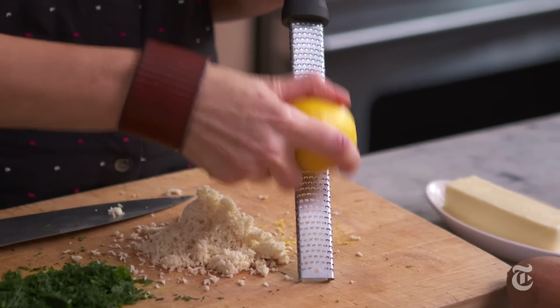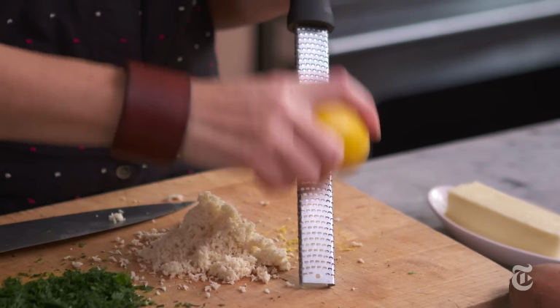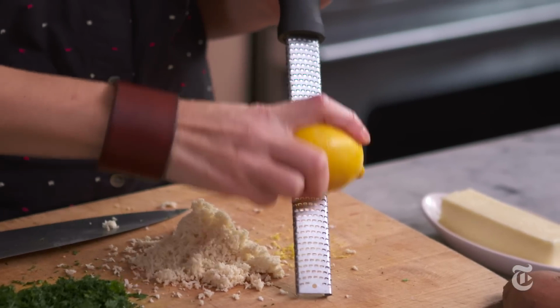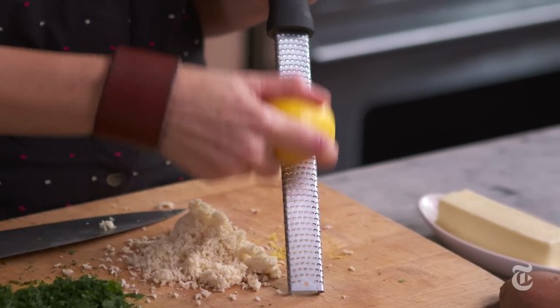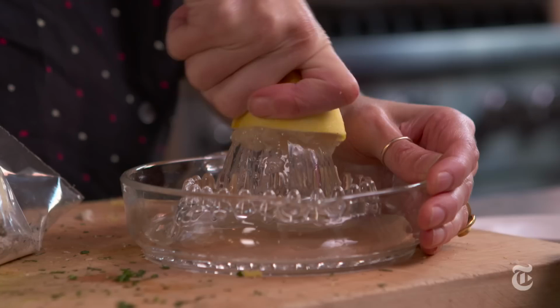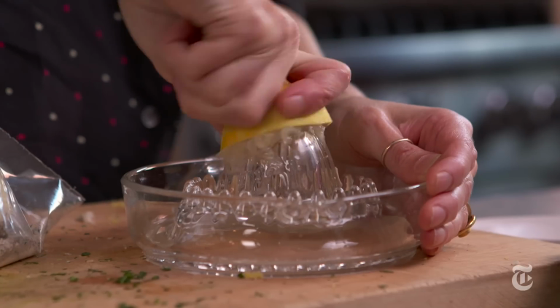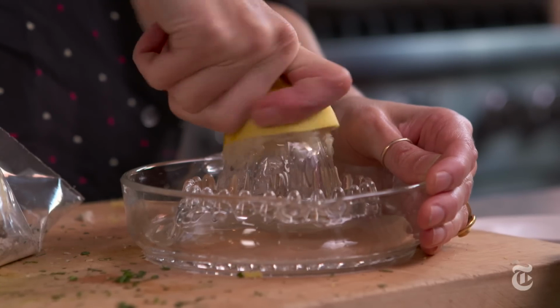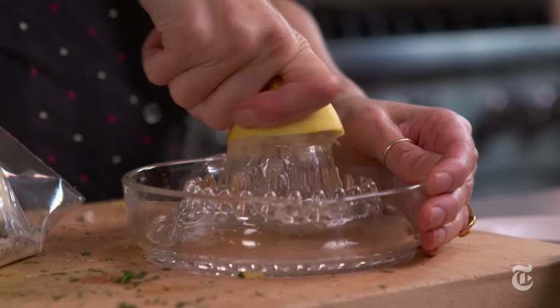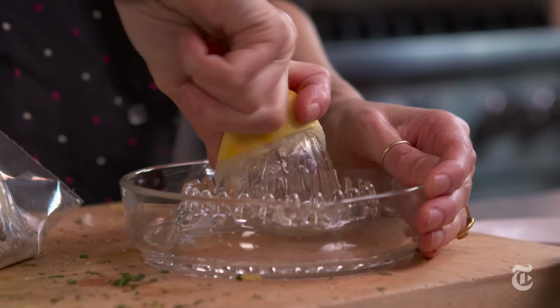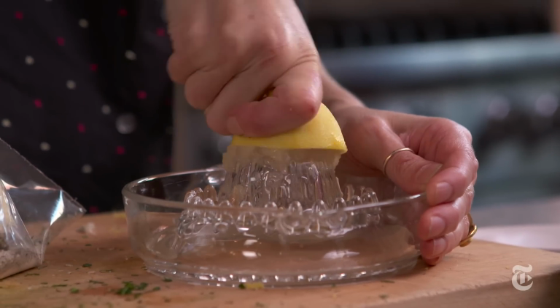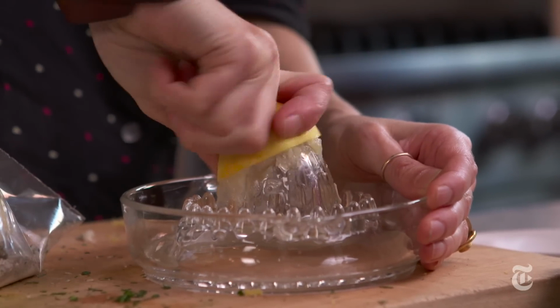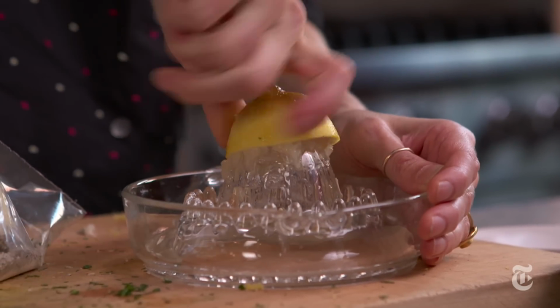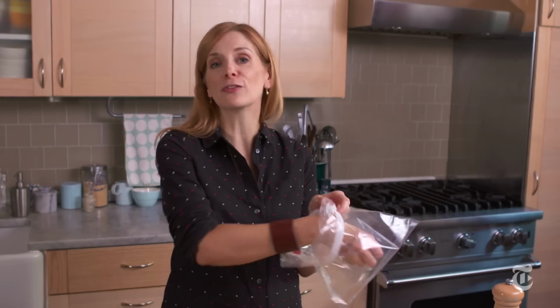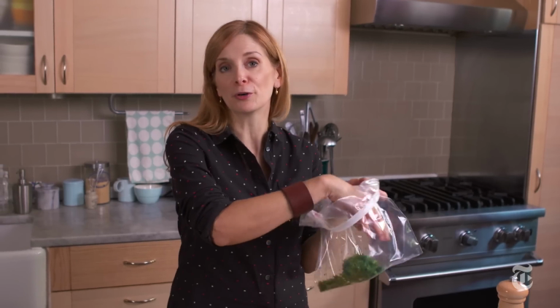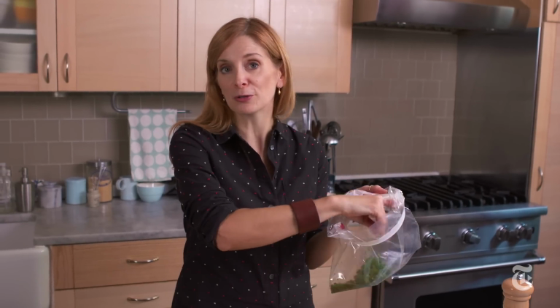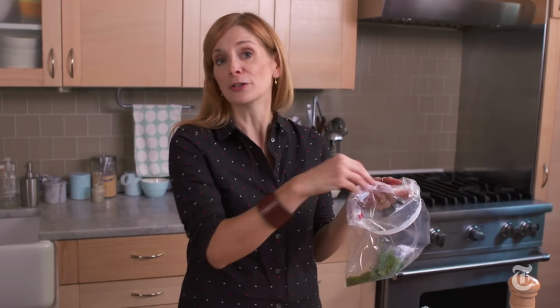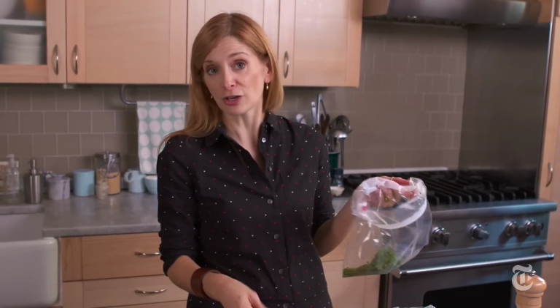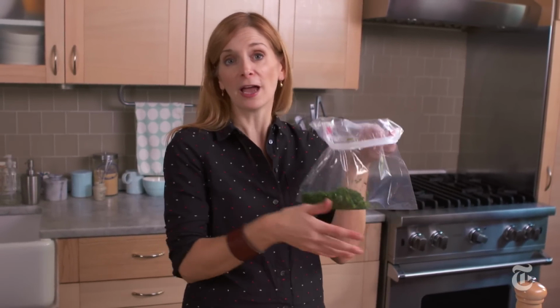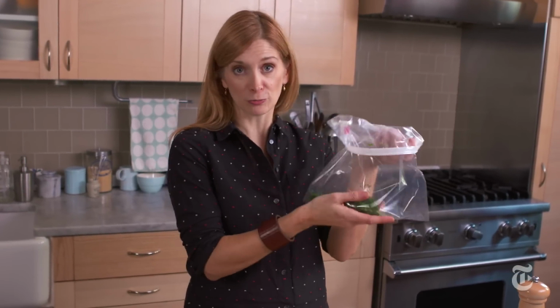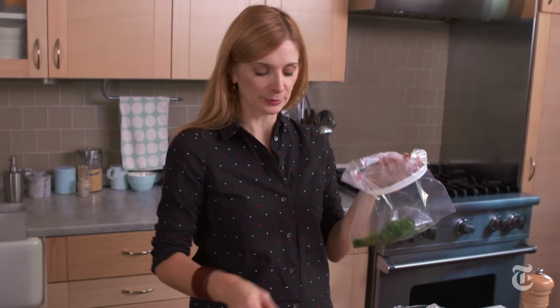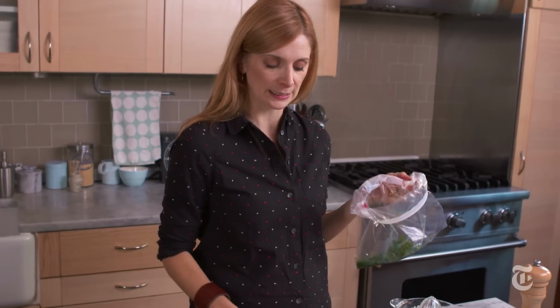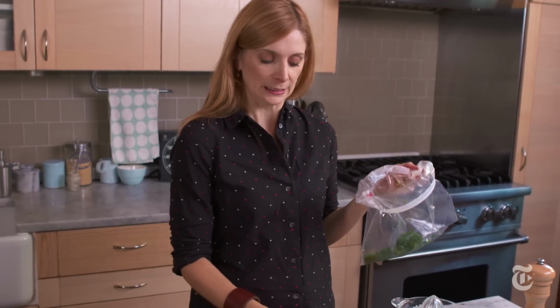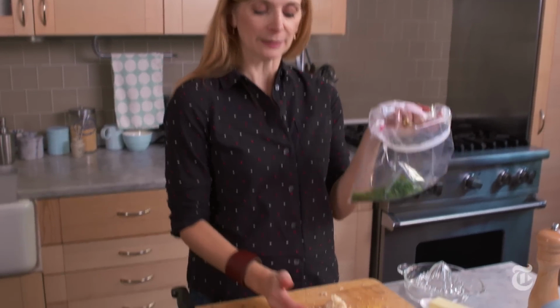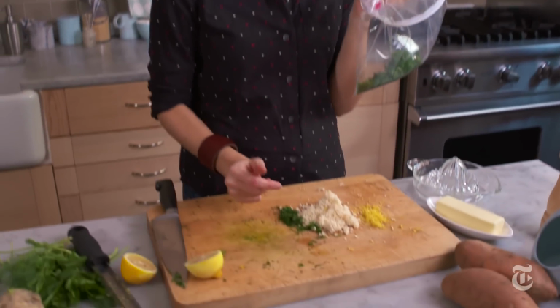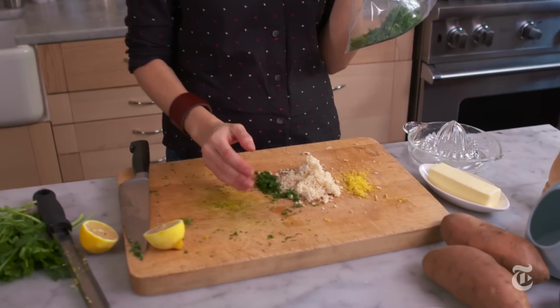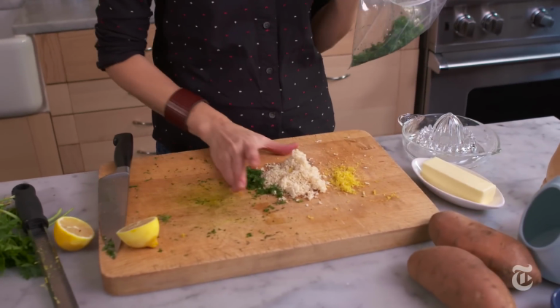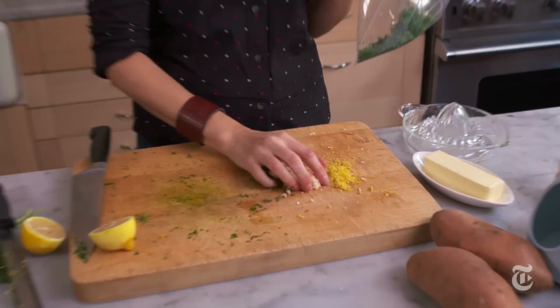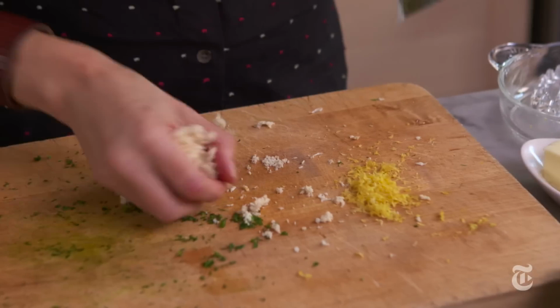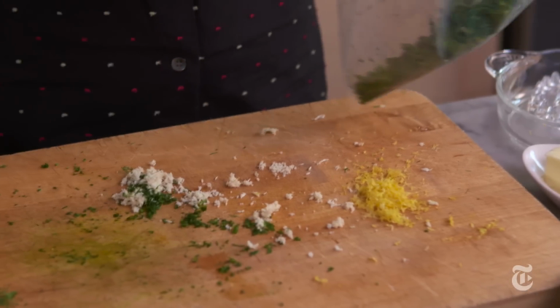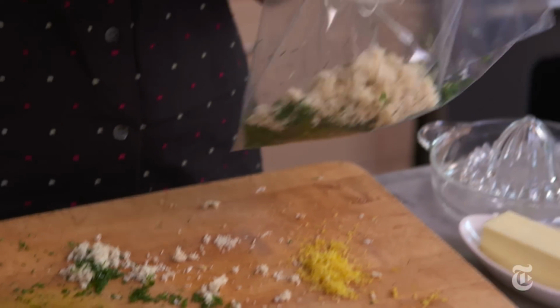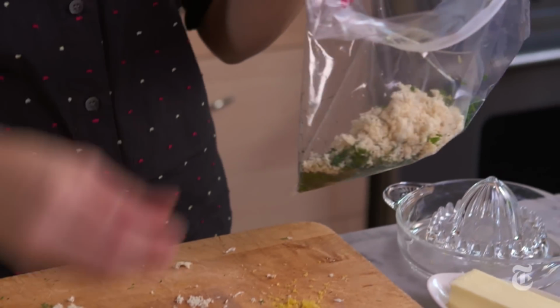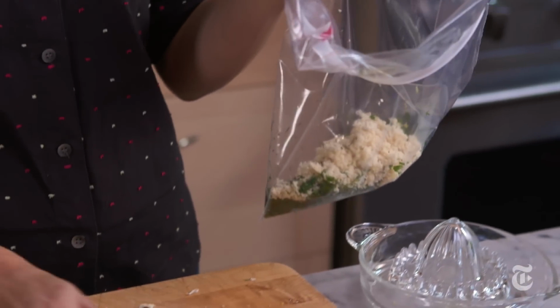I'm going to do a little shortcut to make this compound butter. Usually when you make a compound butter, you take all your ingredients, put them in a bowl, mash it up, and then wrap it in plastic. I'm going to circumvent the bowl and just put everything right into this plastic bag.